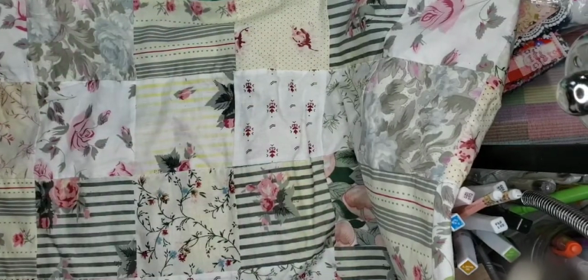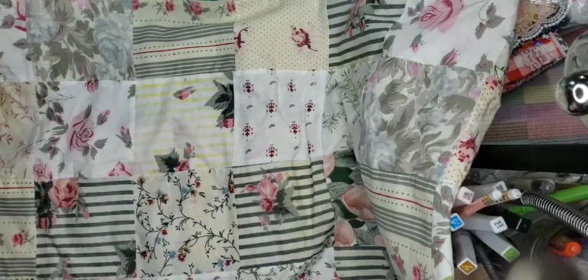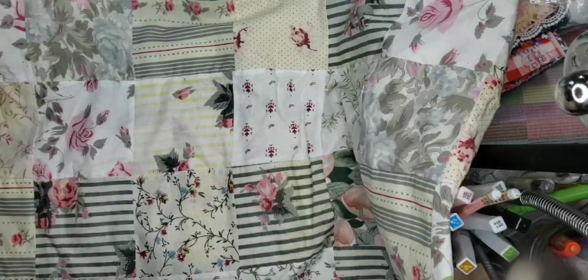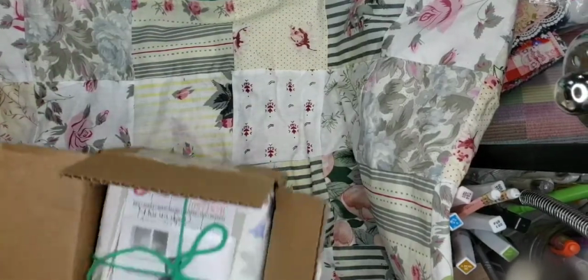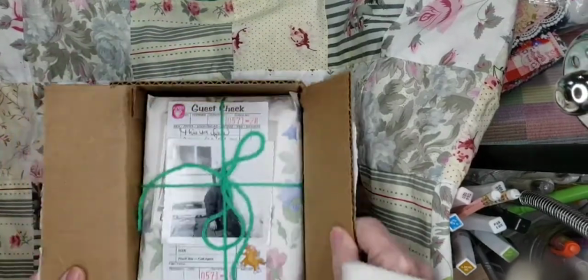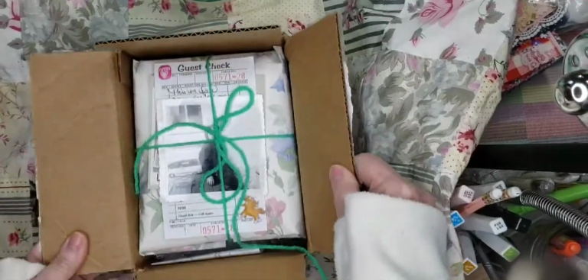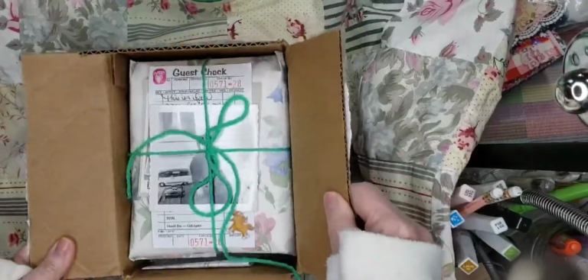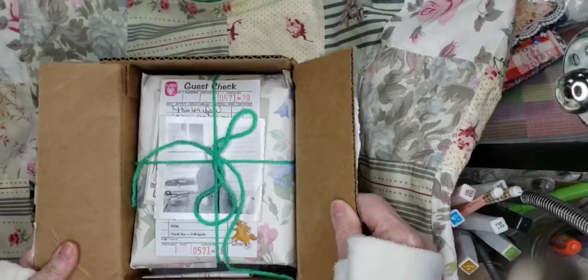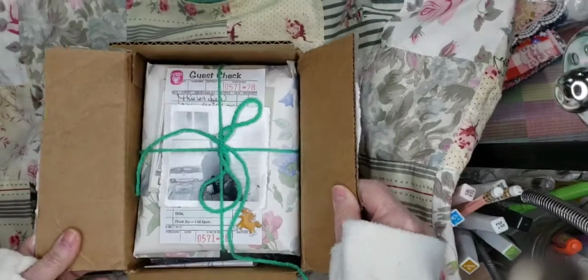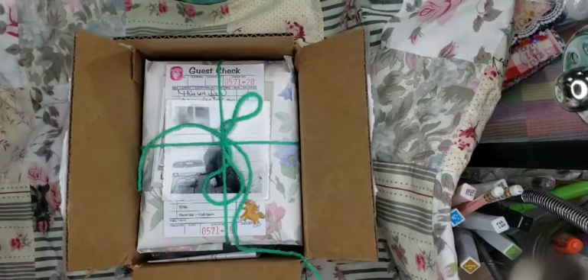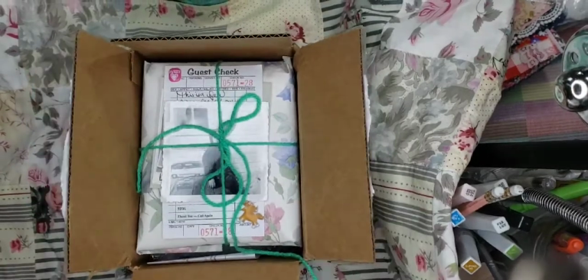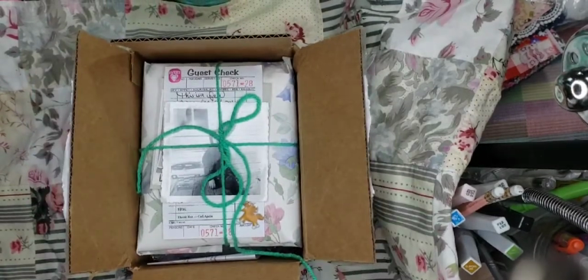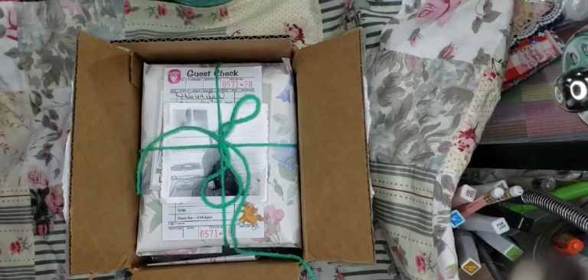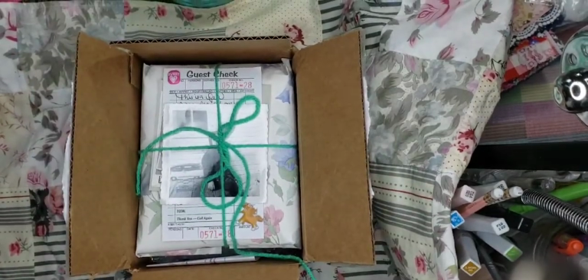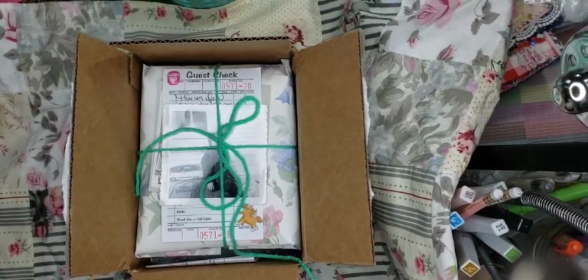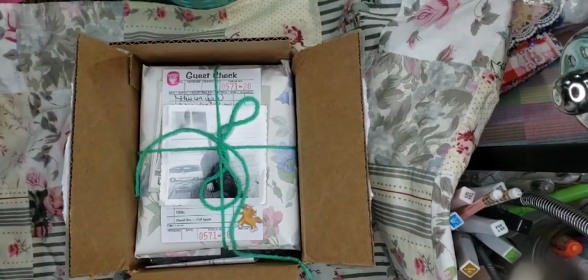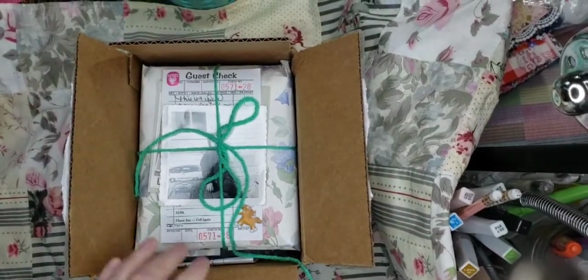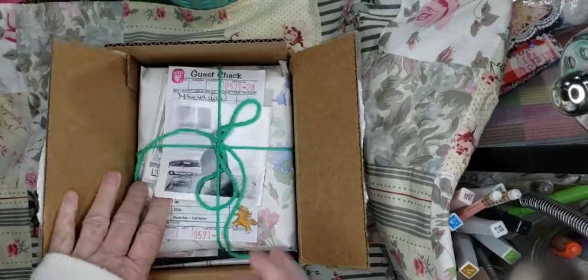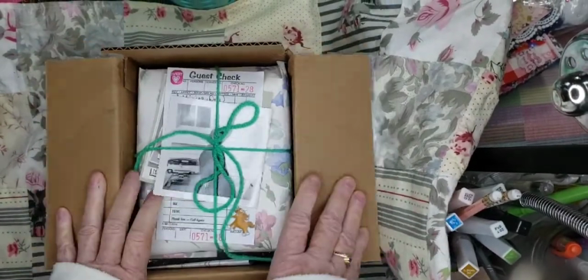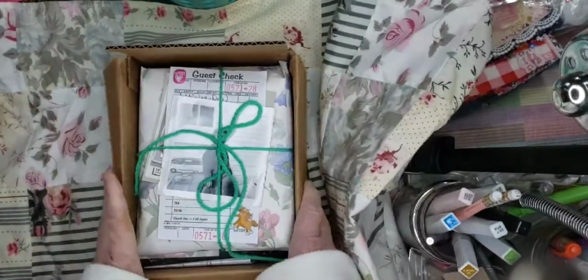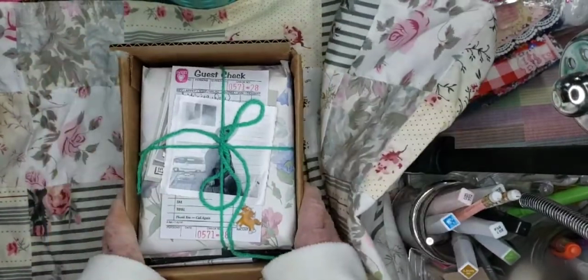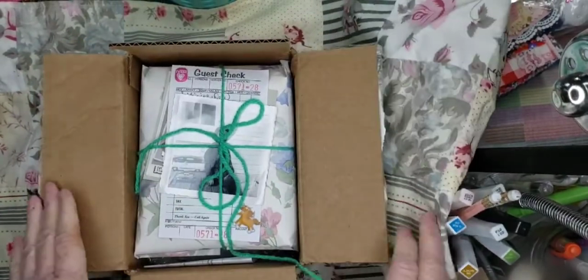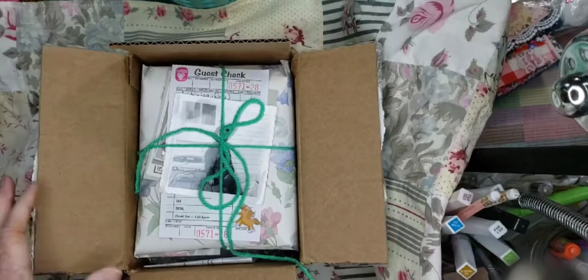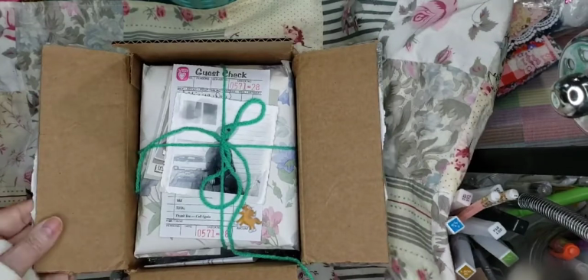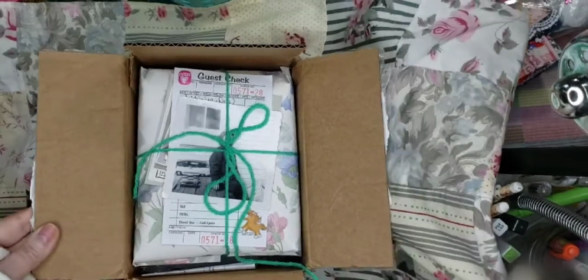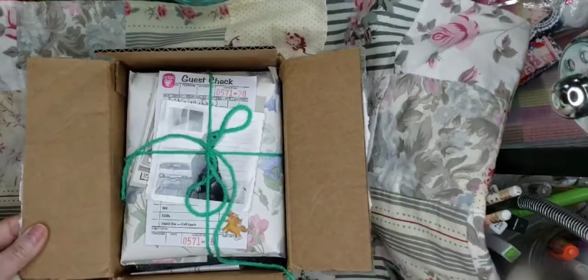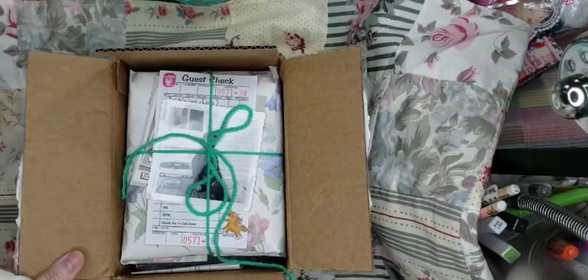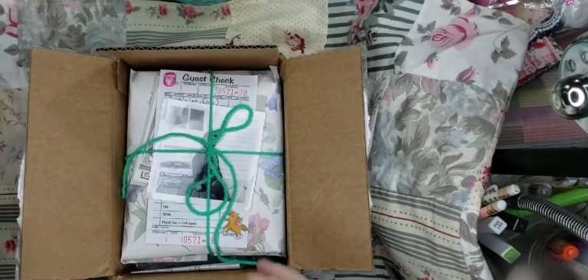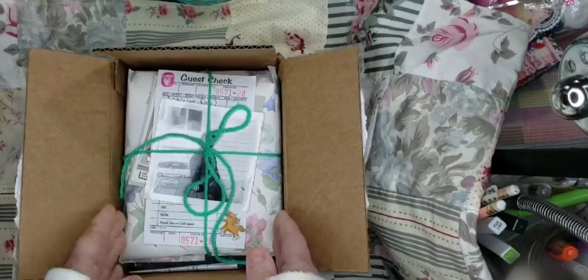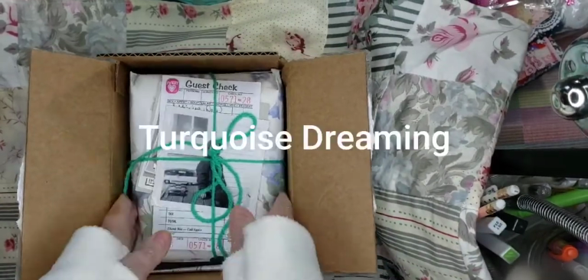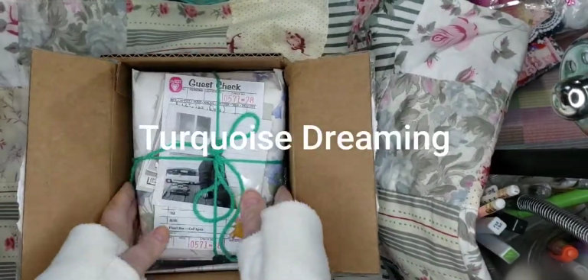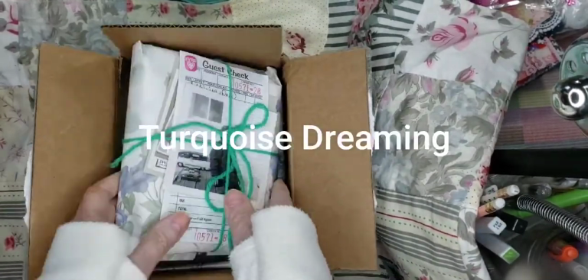And now let's get to the newest purchase. This is a journal from Turquoise Dreaming from Sherry.